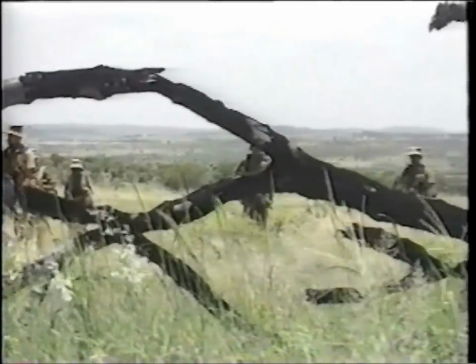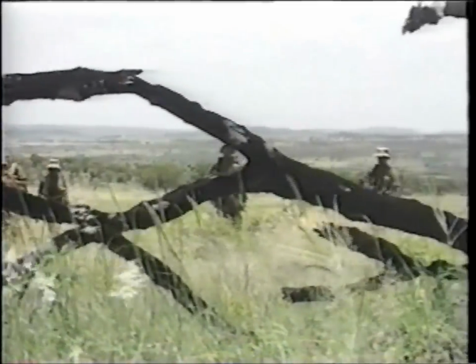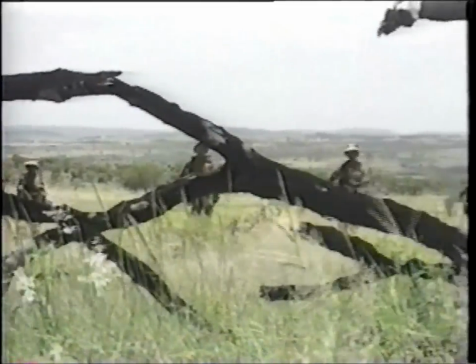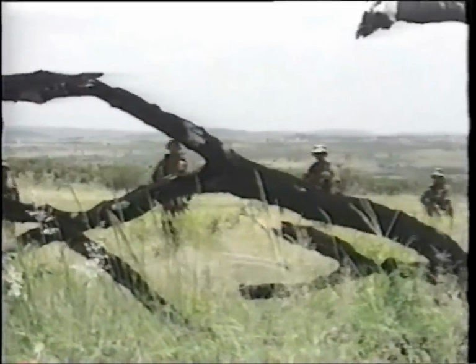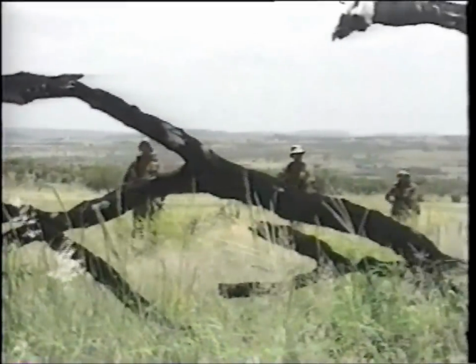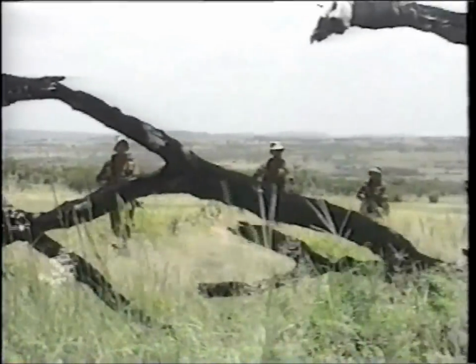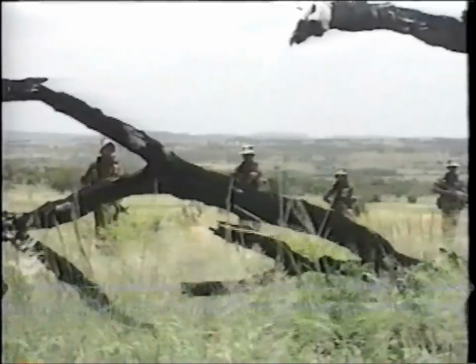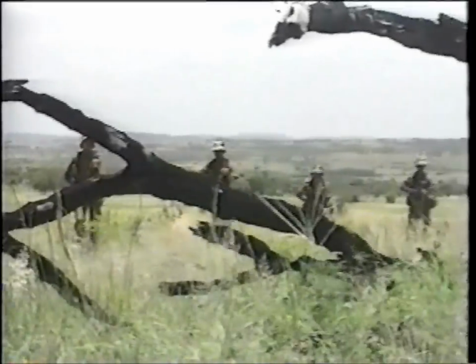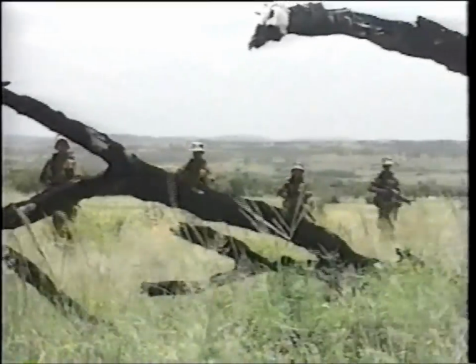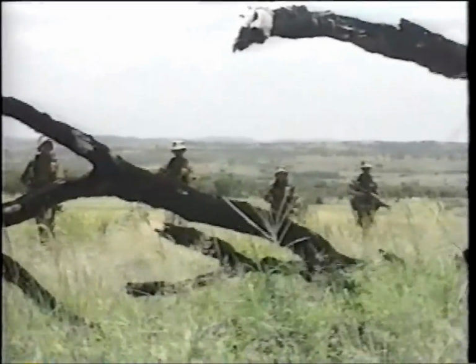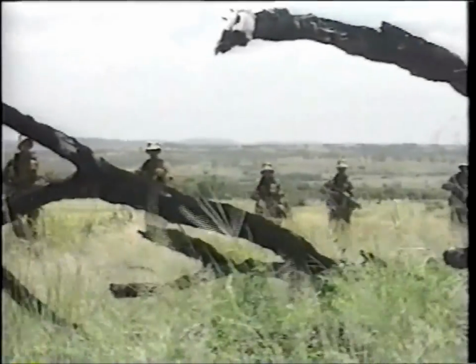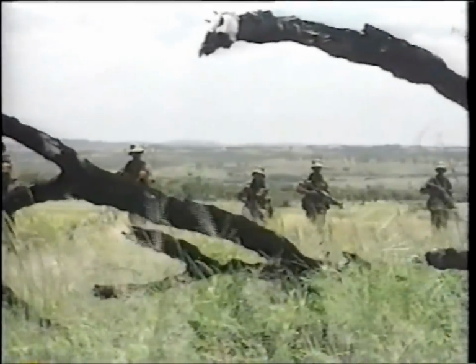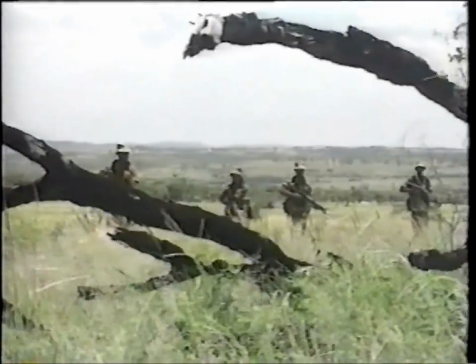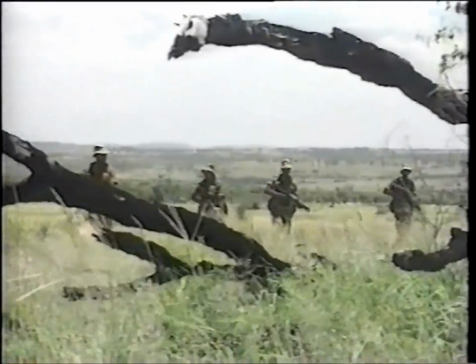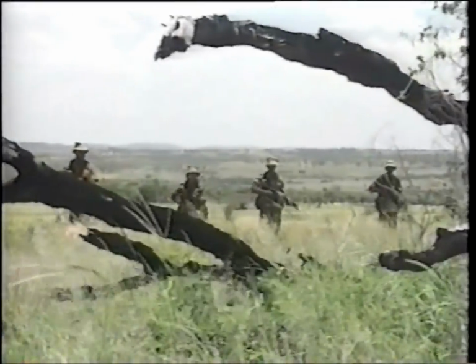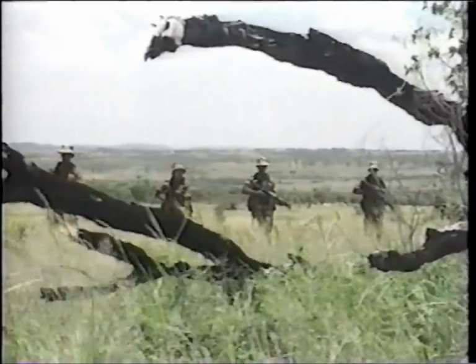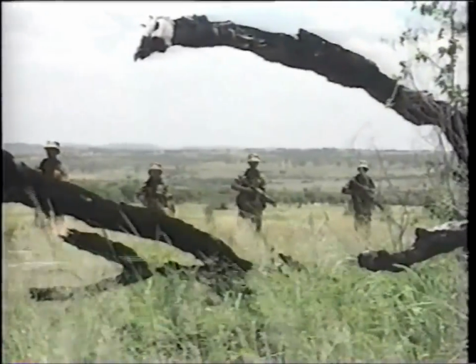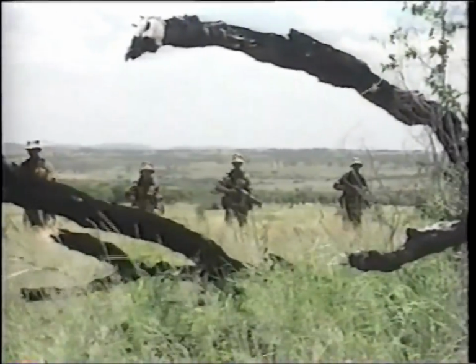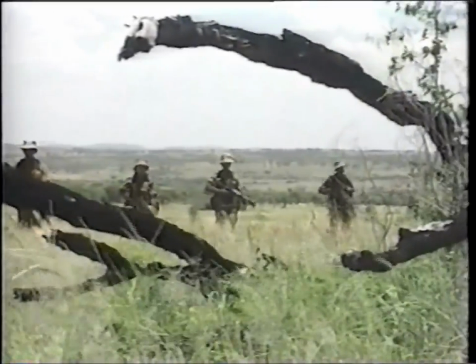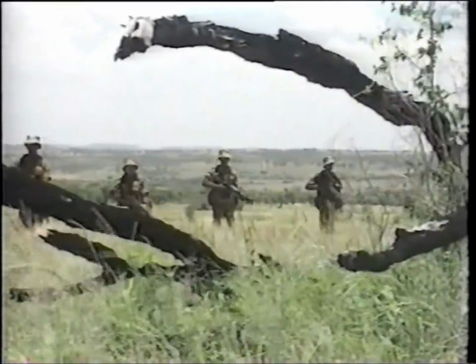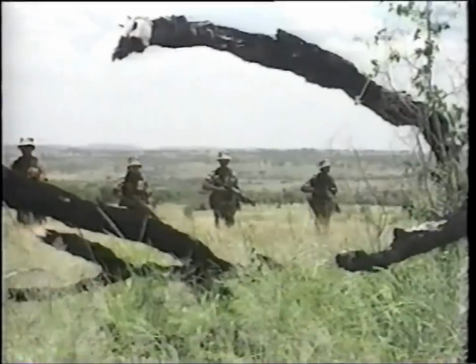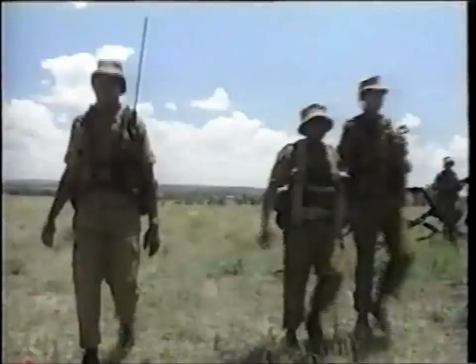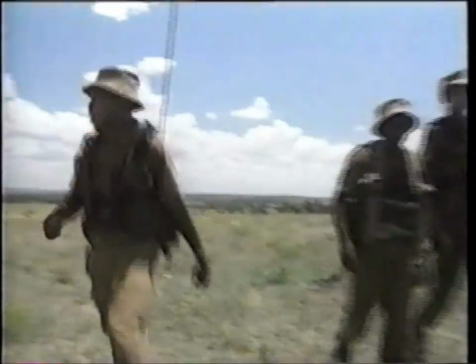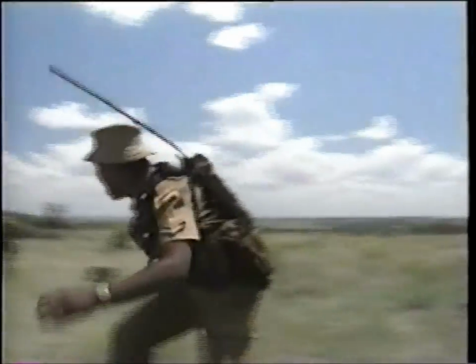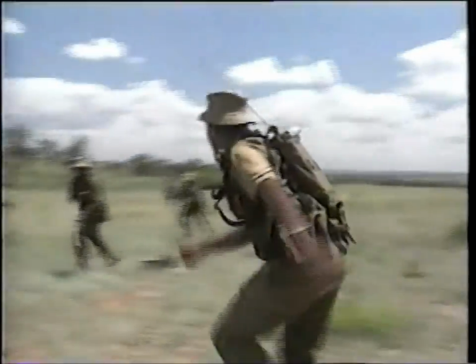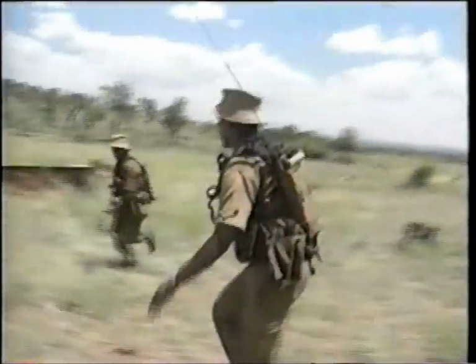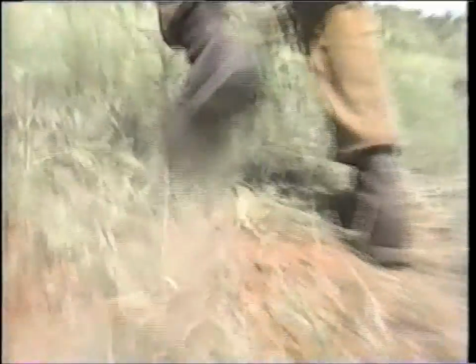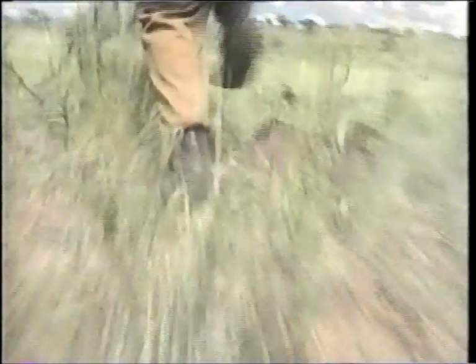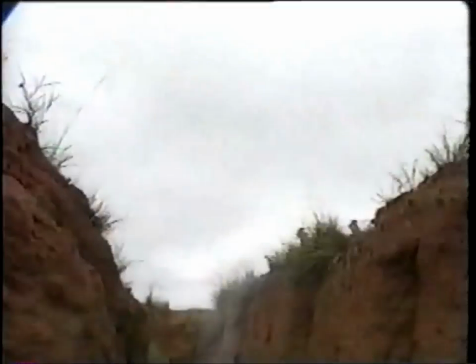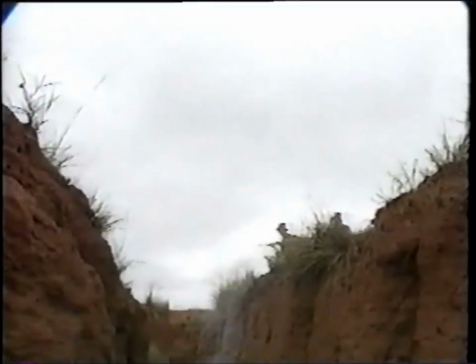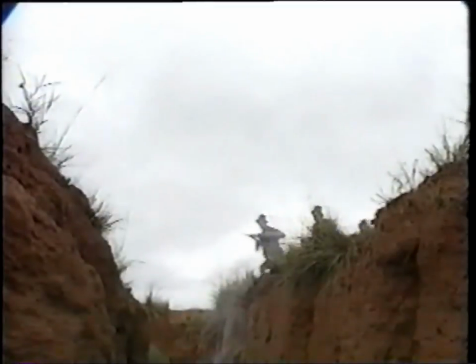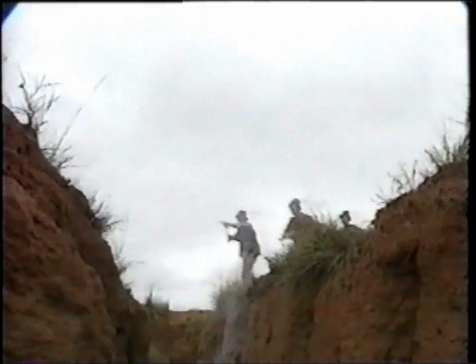The Vector assault rifles have been designed with versatility in mind. The models are basically the same but each has been customised to suit a specific requirement.